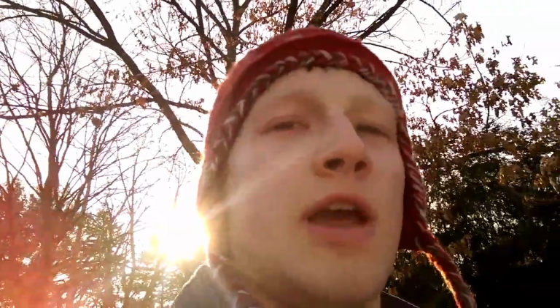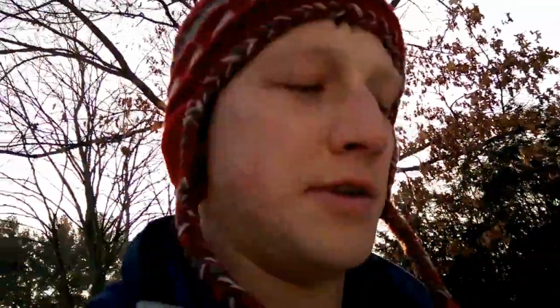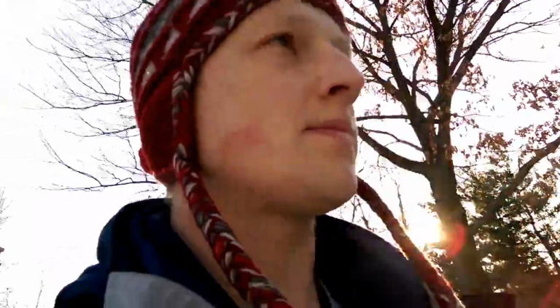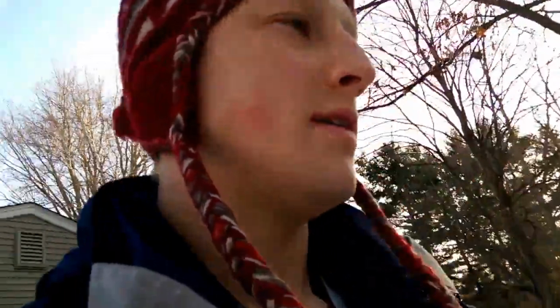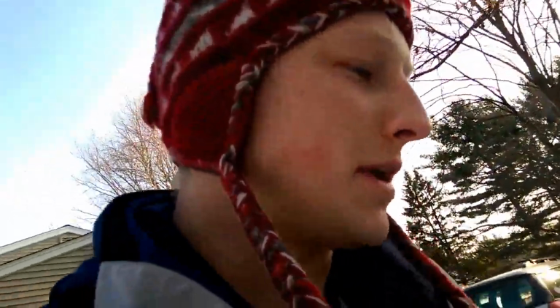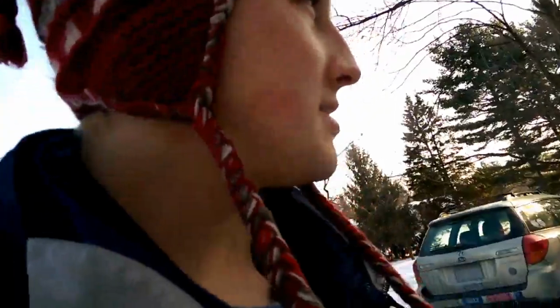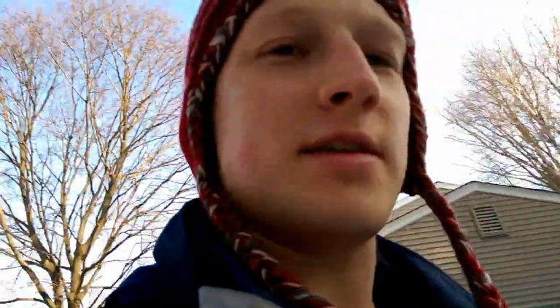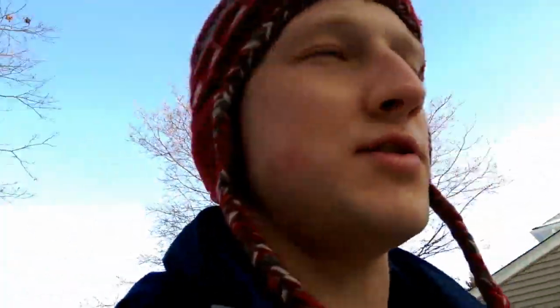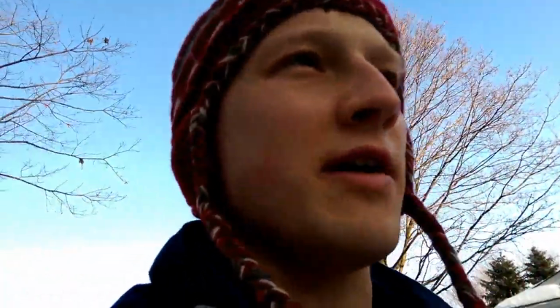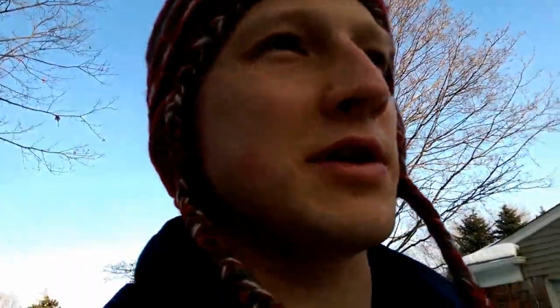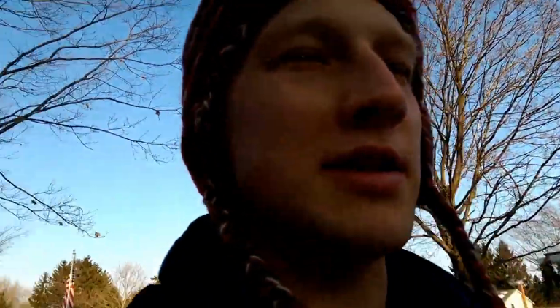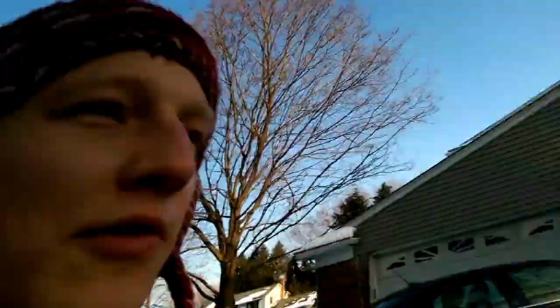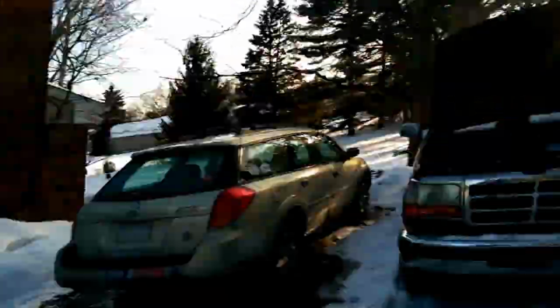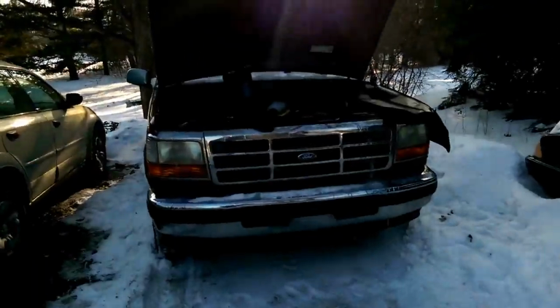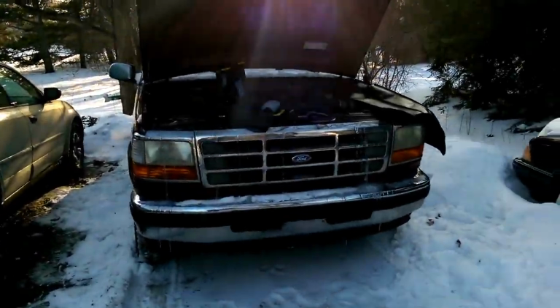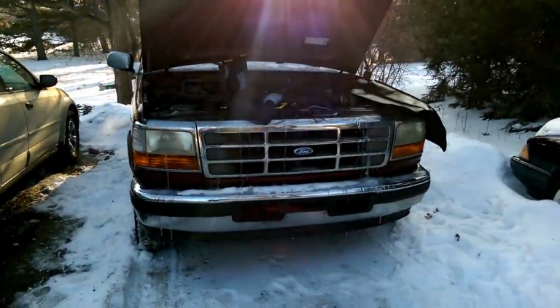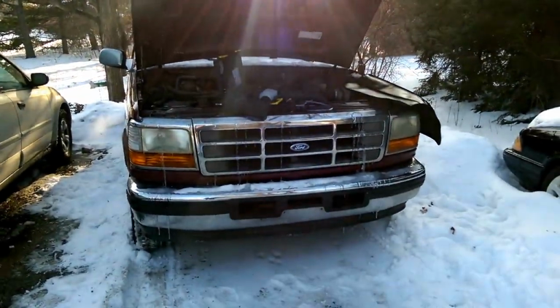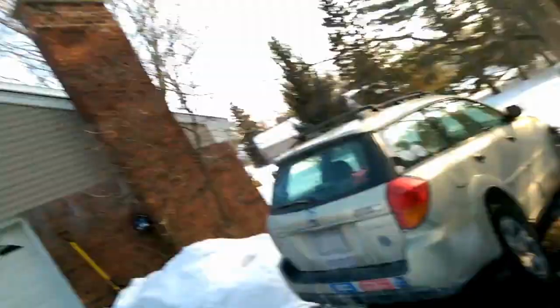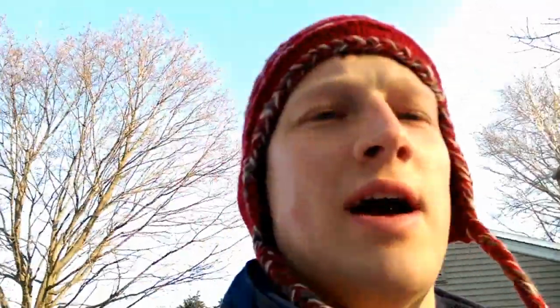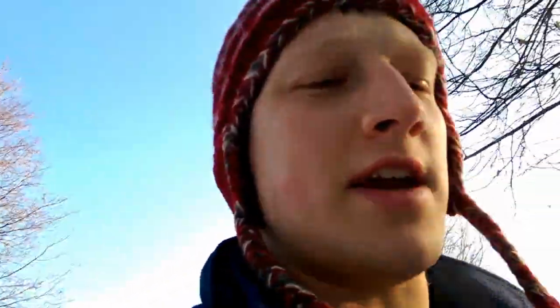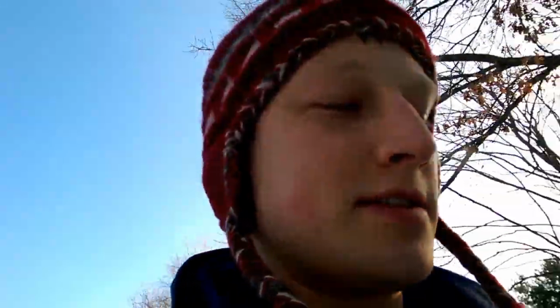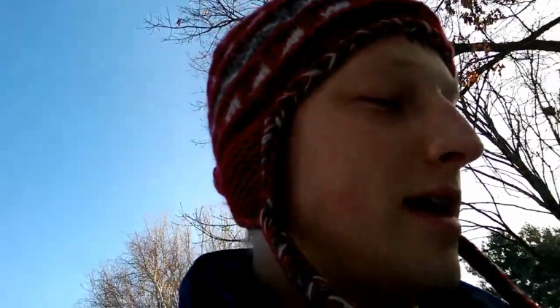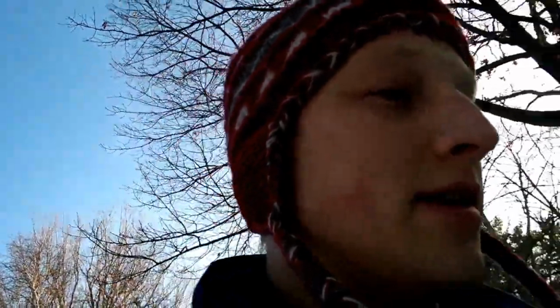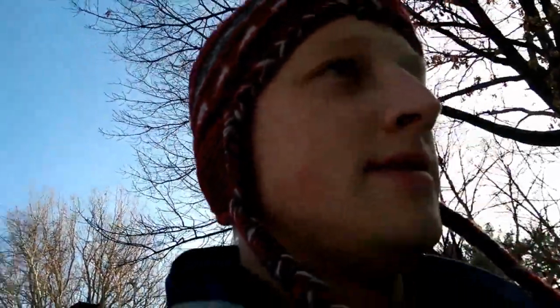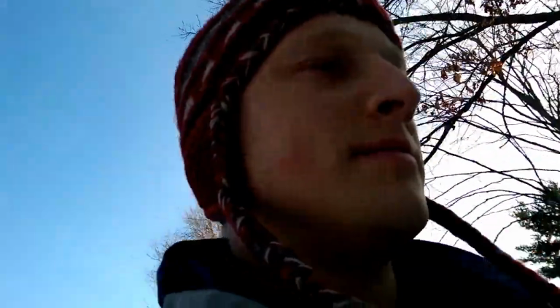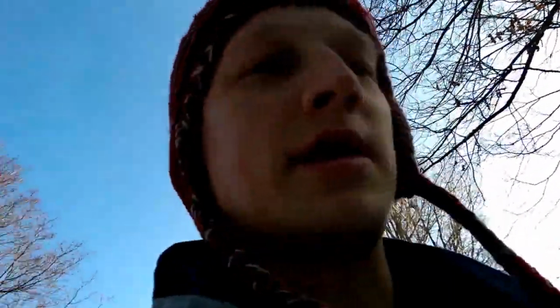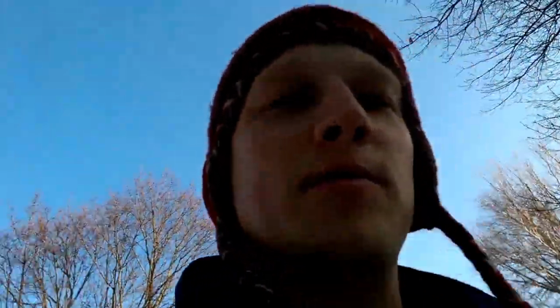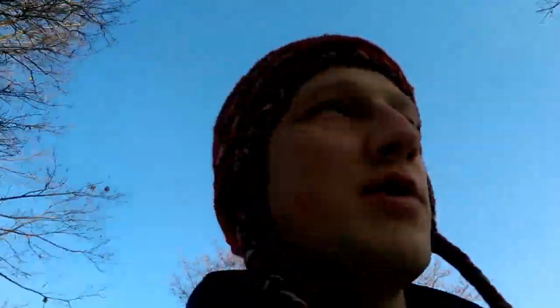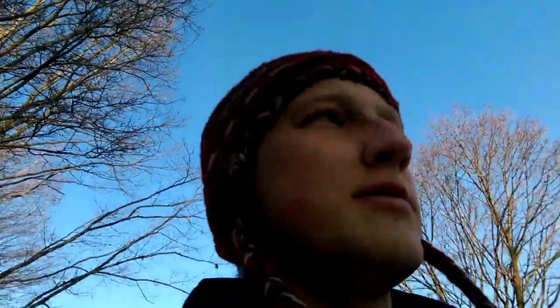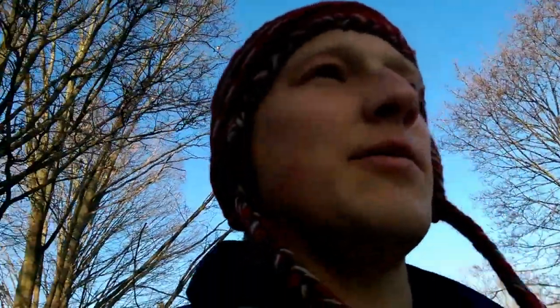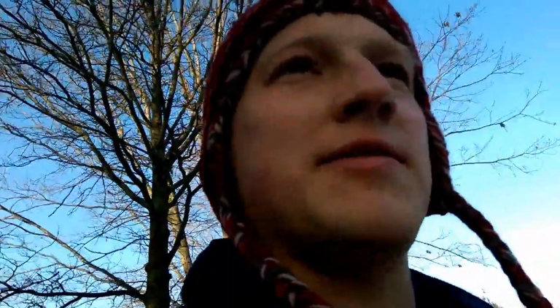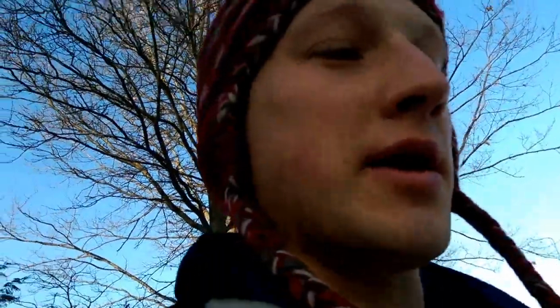Hey YouTube. So we're gonna test and see if the EGR valve is working correctly on this F-150 here. I've been learning in school about EGR and I want to see if it's working.